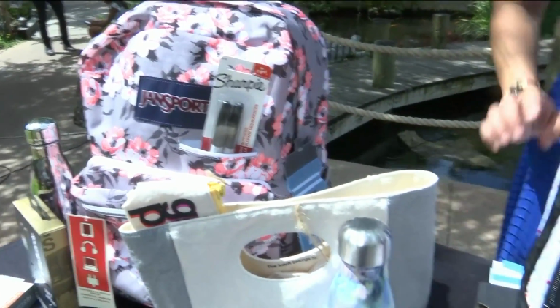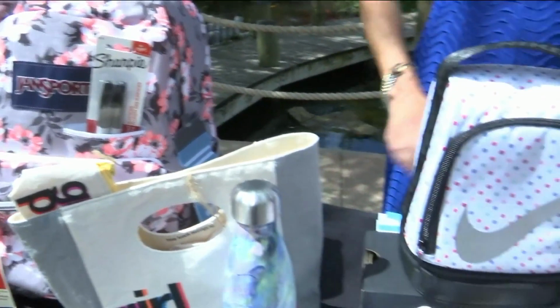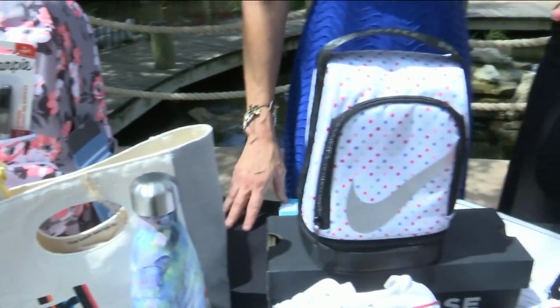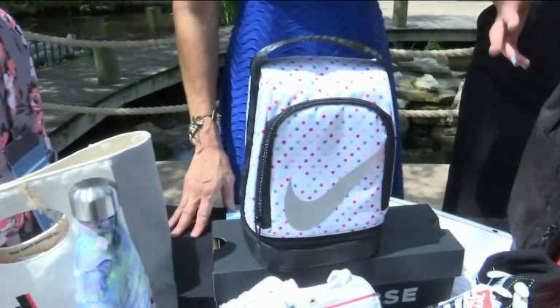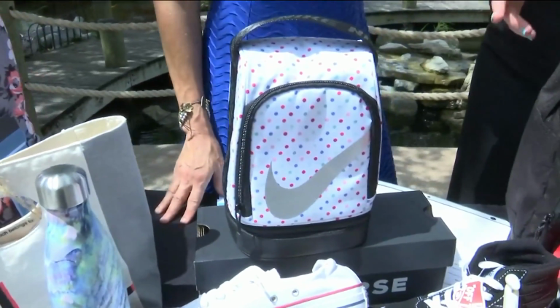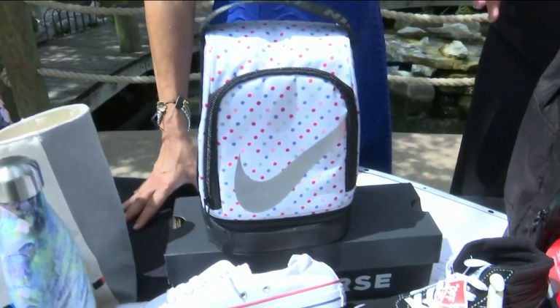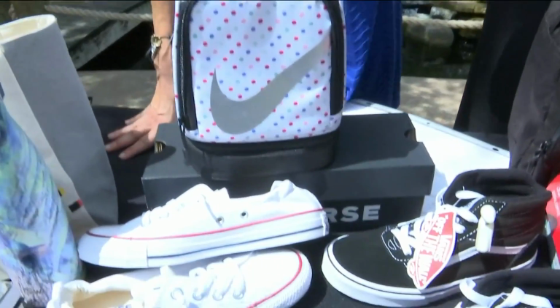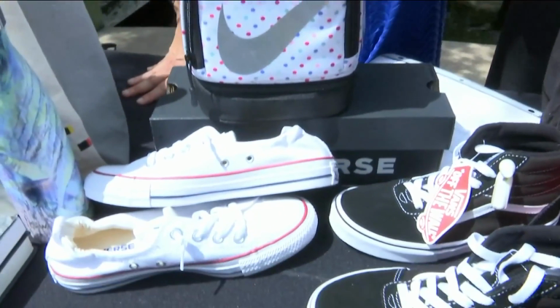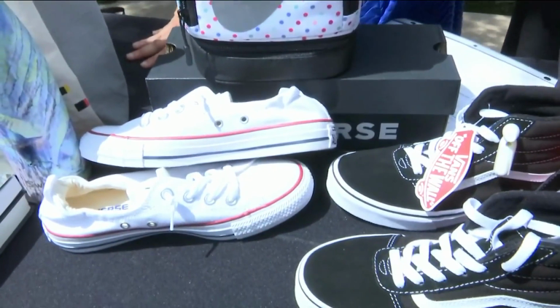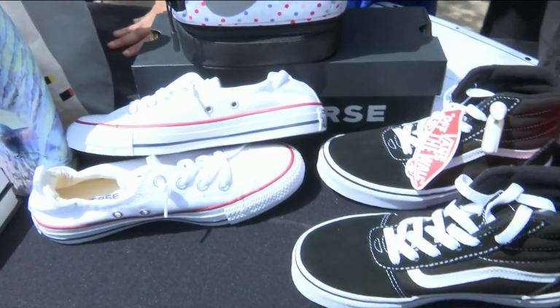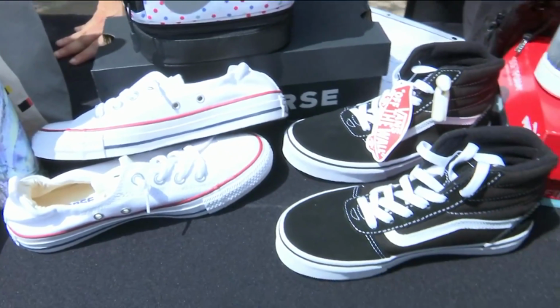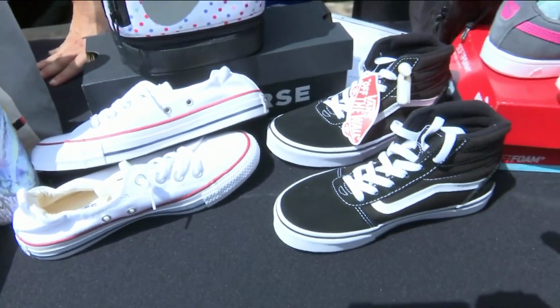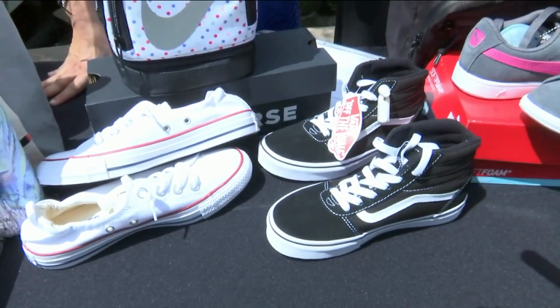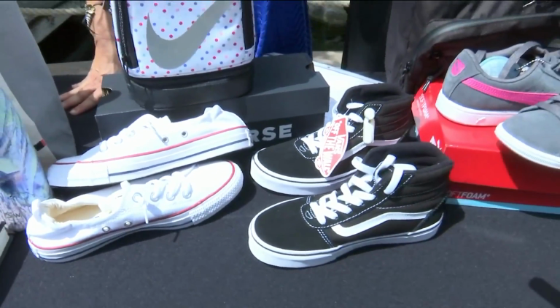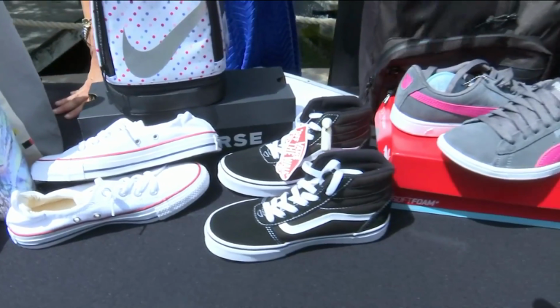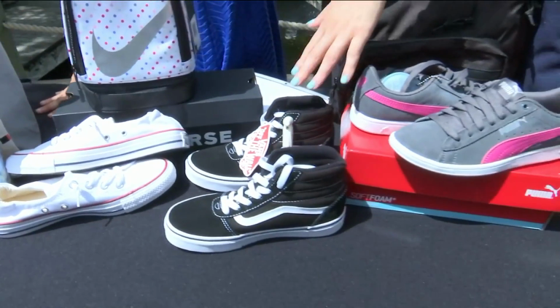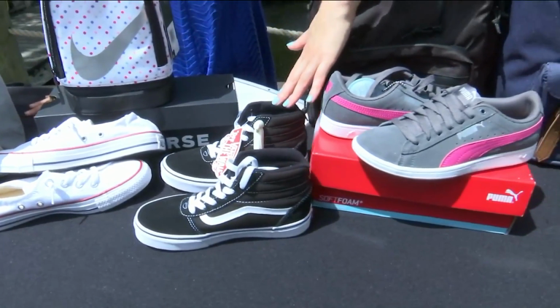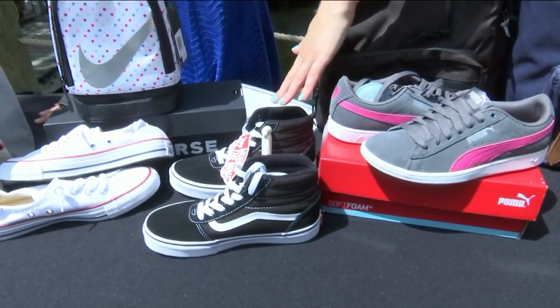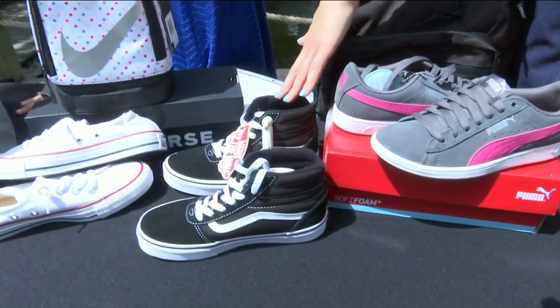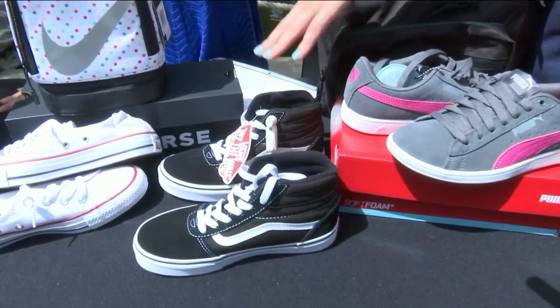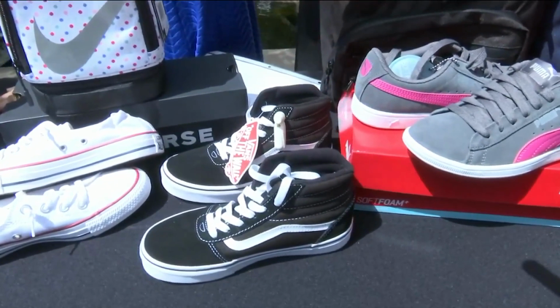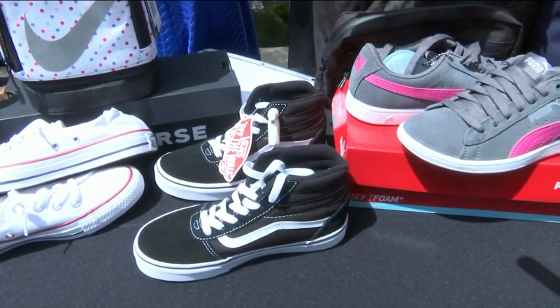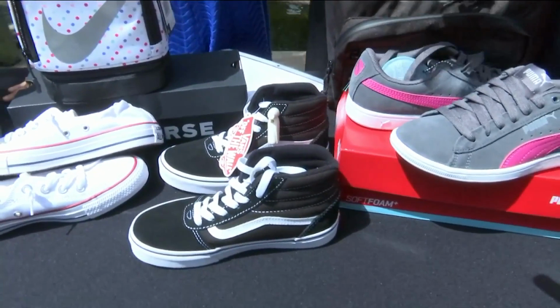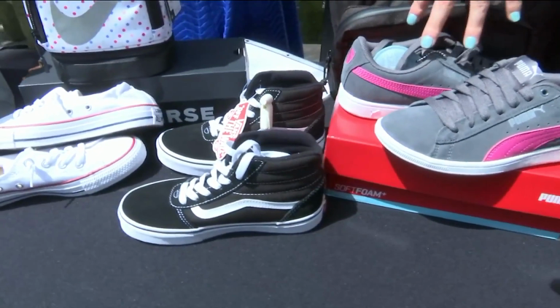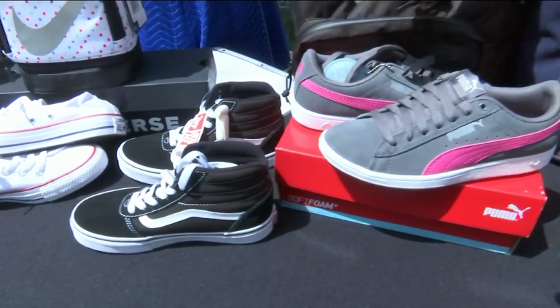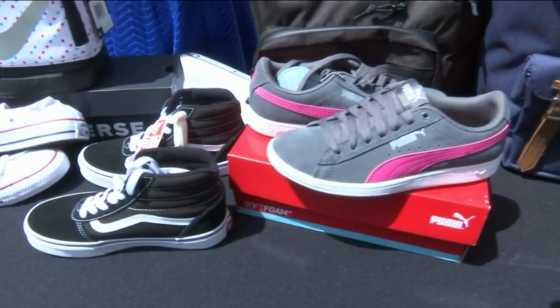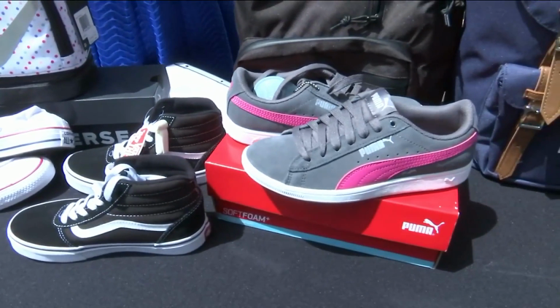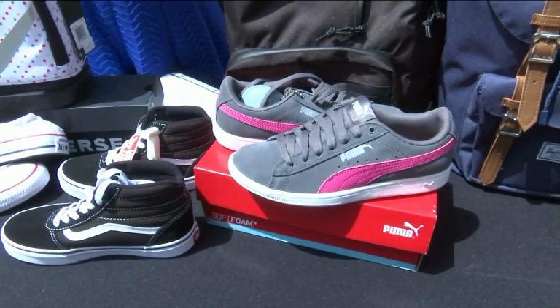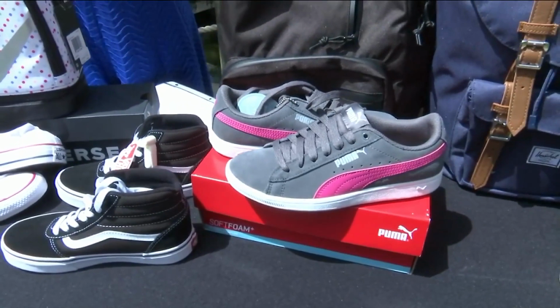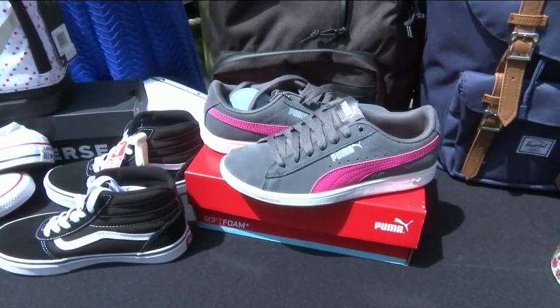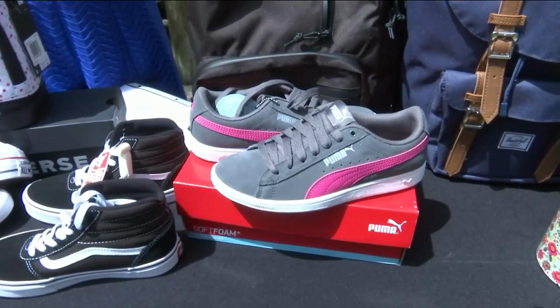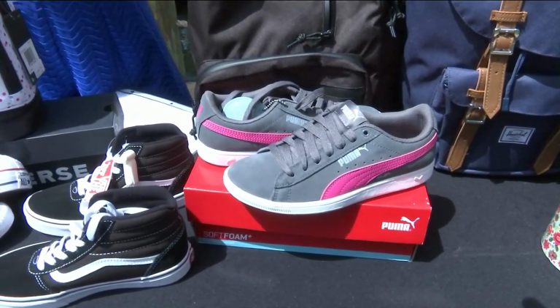How do you dress up that uniform? You can't go wrong with the shoe. All of these shoes are under $50 from DSW — Converse, the high-top Vans, which we're super obsessed with, they're back in, and of course Puma. It's the brands that we all love. Great quality, it will last you through the whole school year.